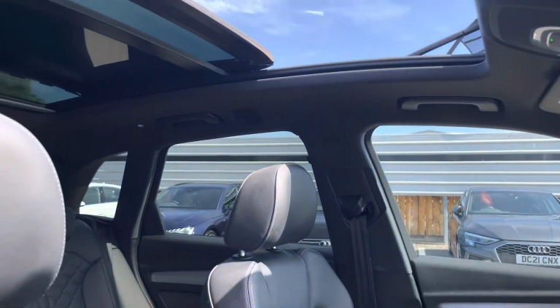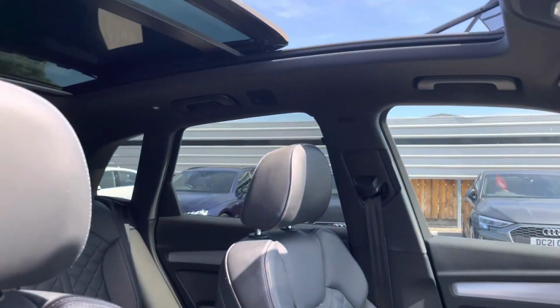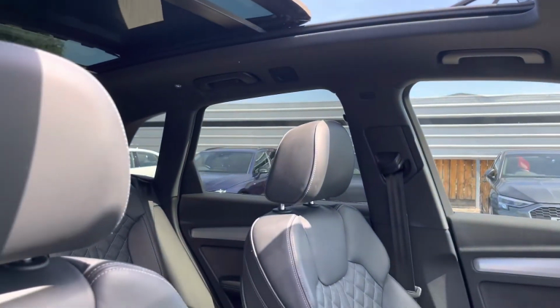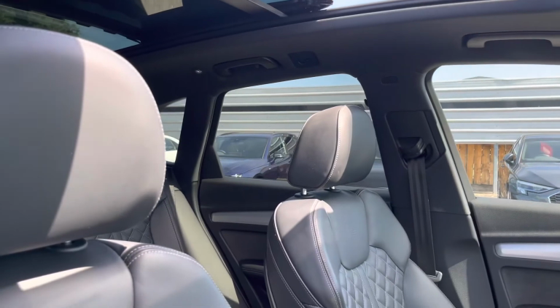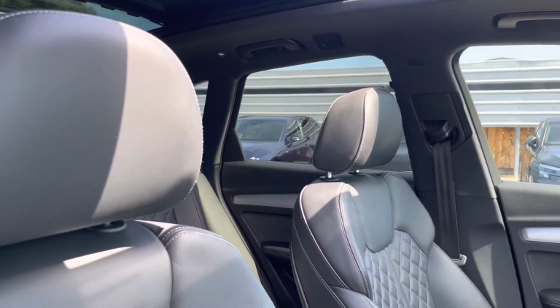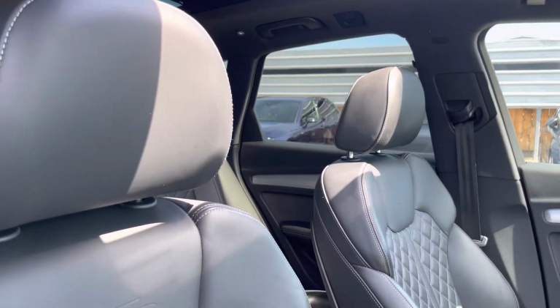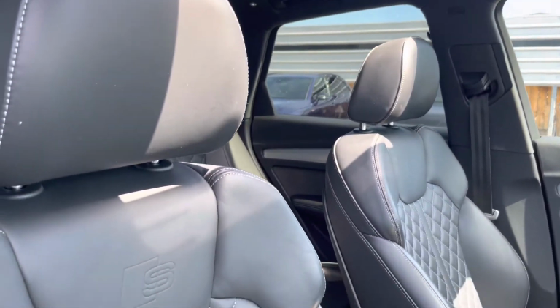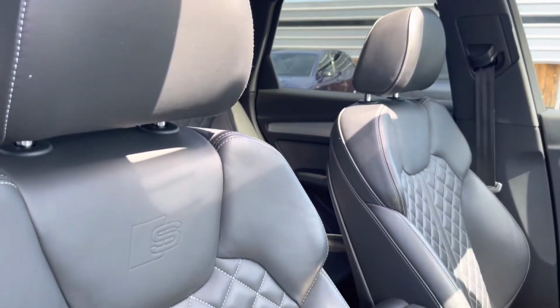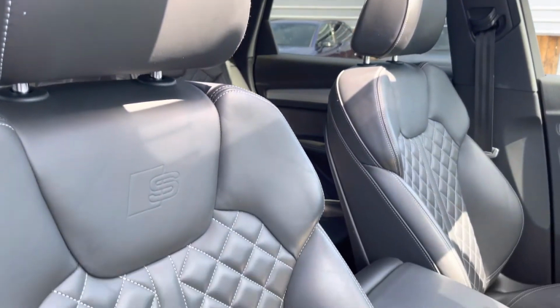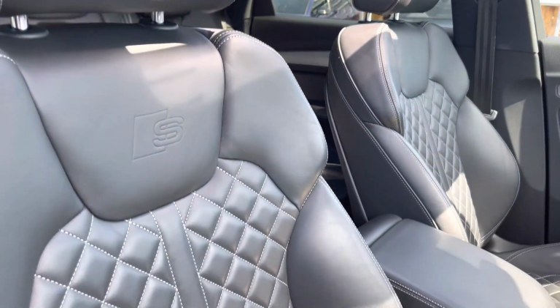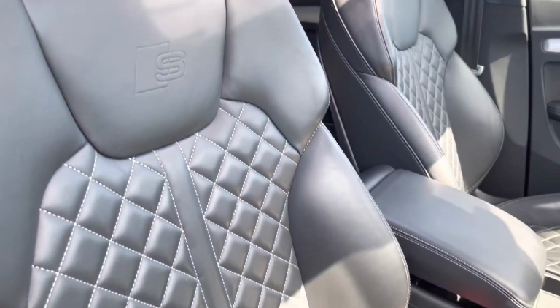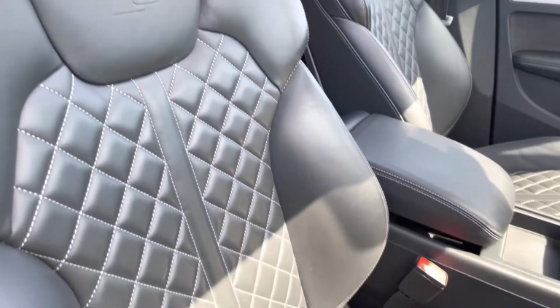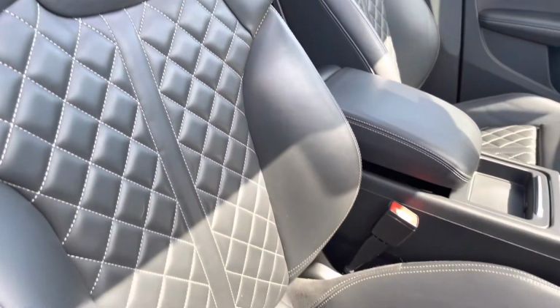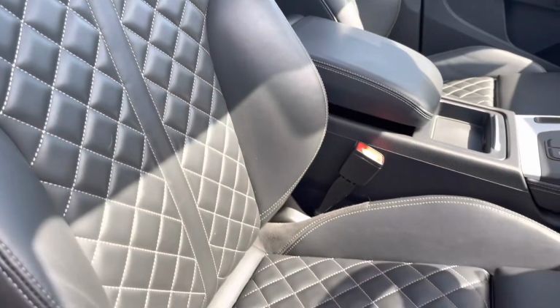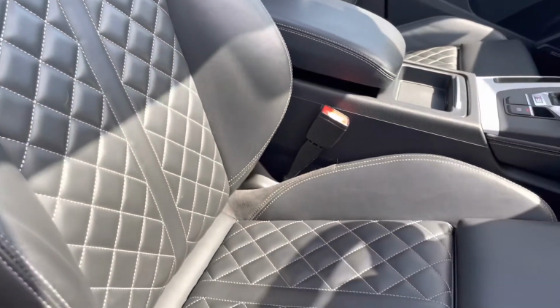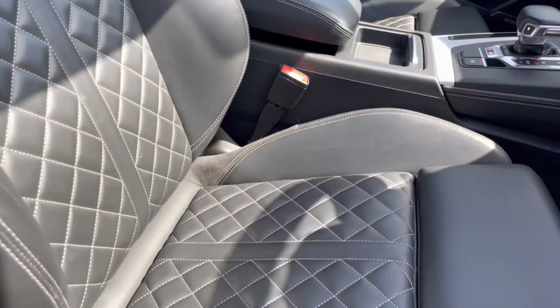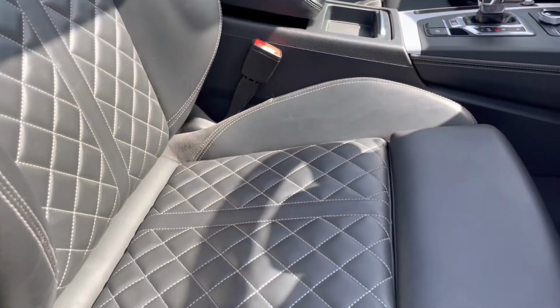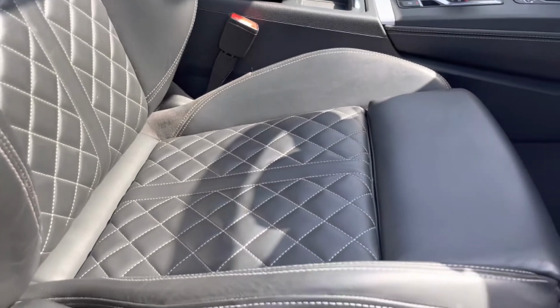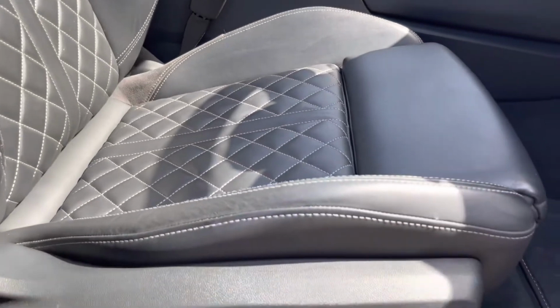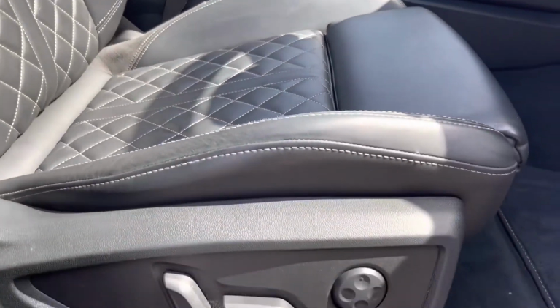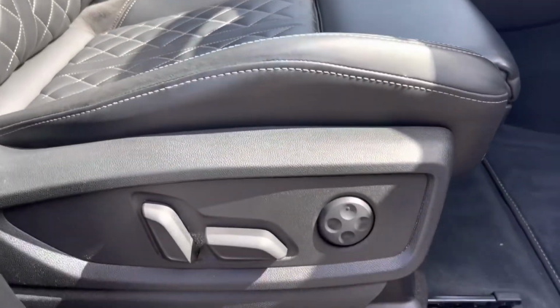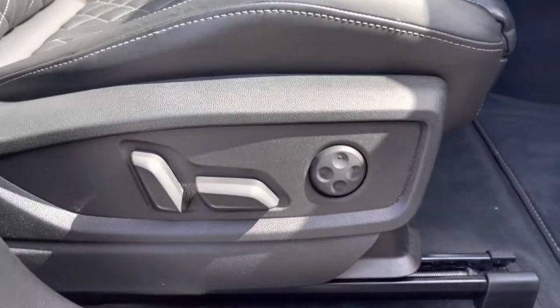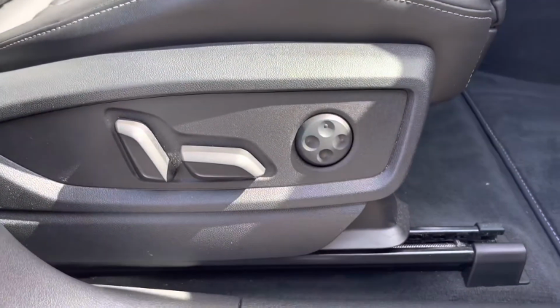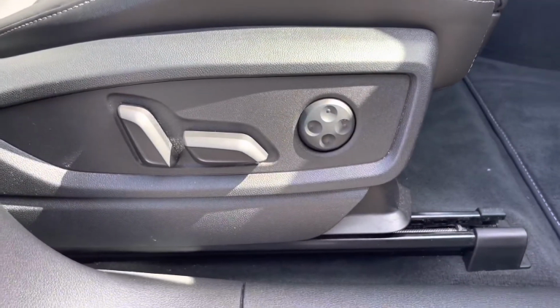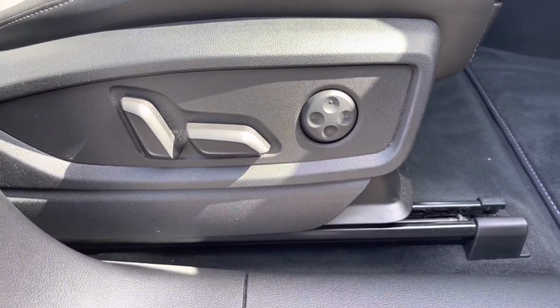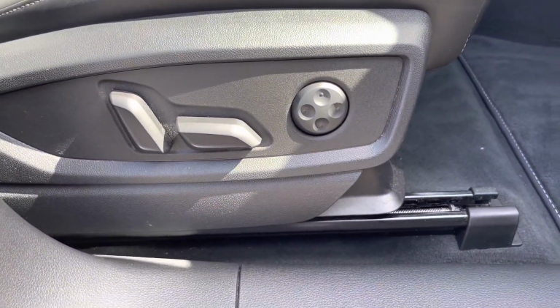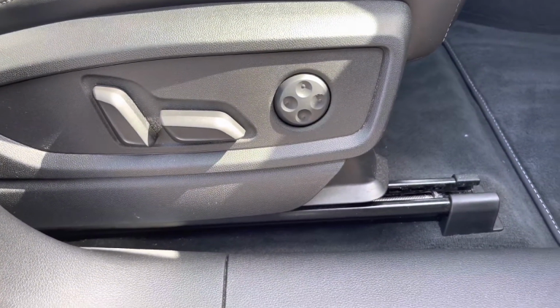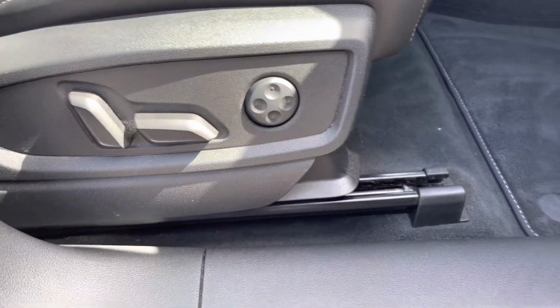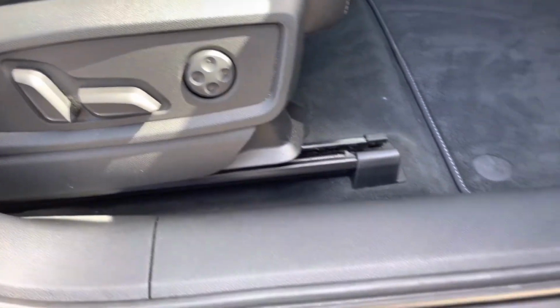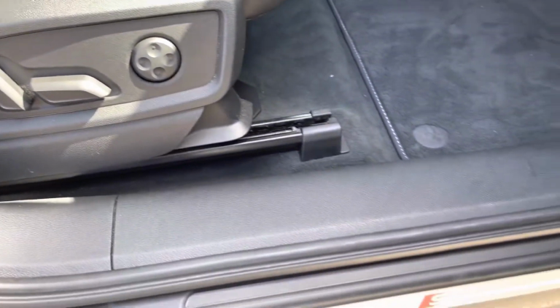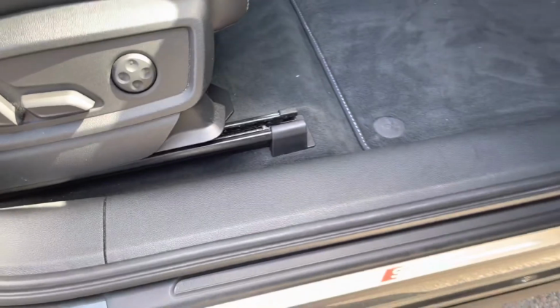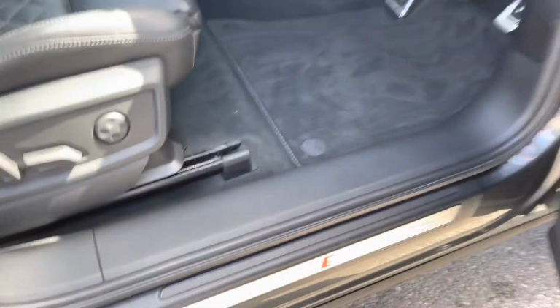As we slowly move down, we have the sports seats which really add extra hold on those tighter turns and bends. Moving down further, we have the electronic adjustment and 4 way lumbar support for your comfort on any journey.